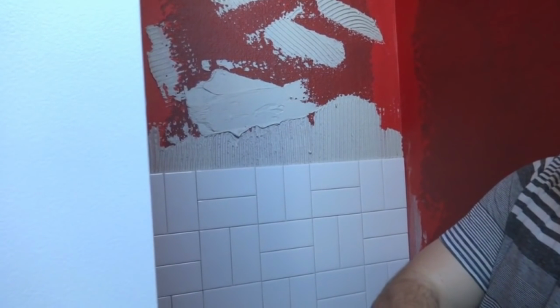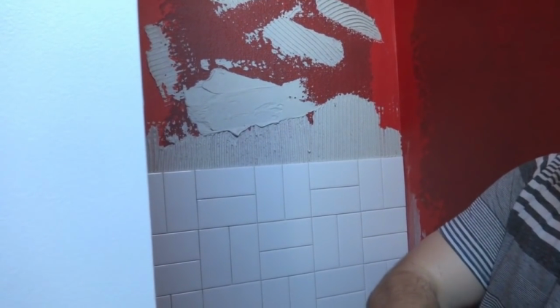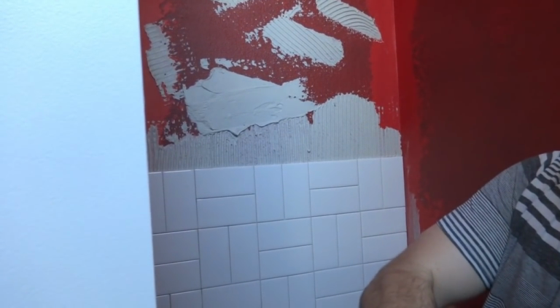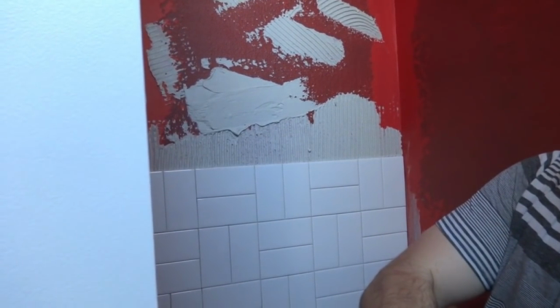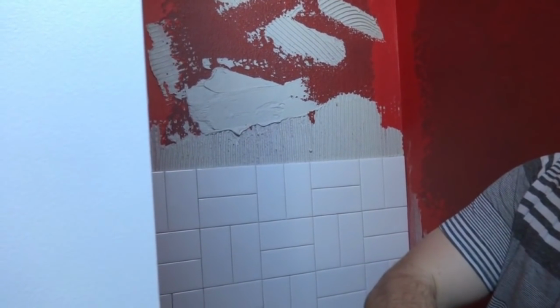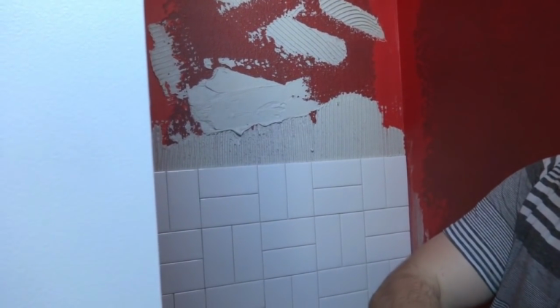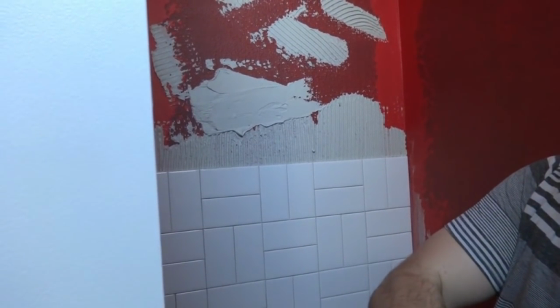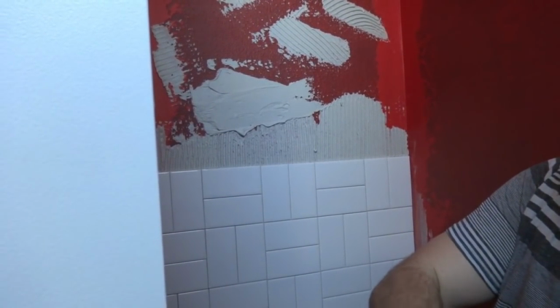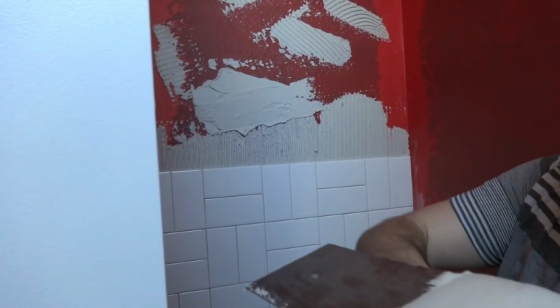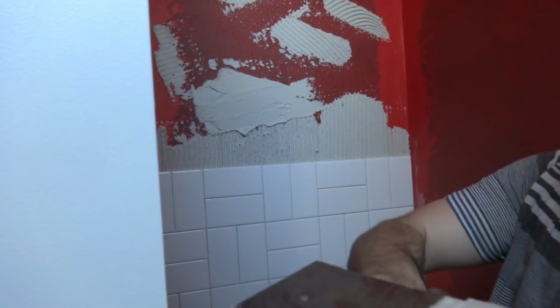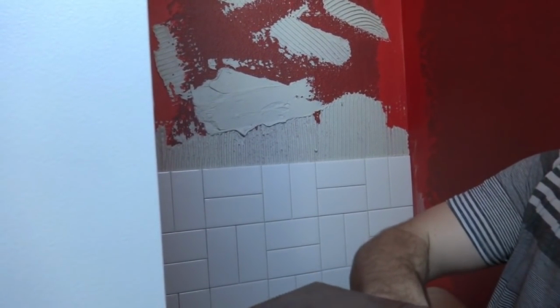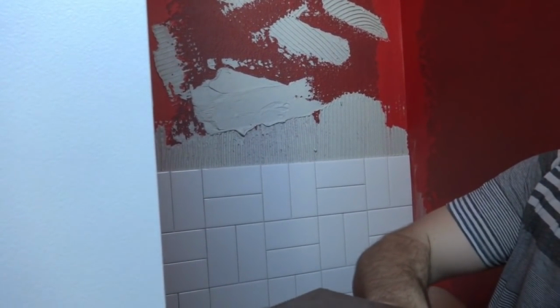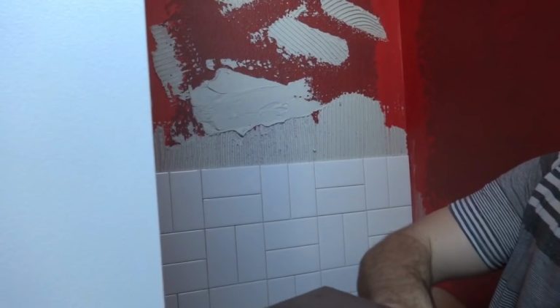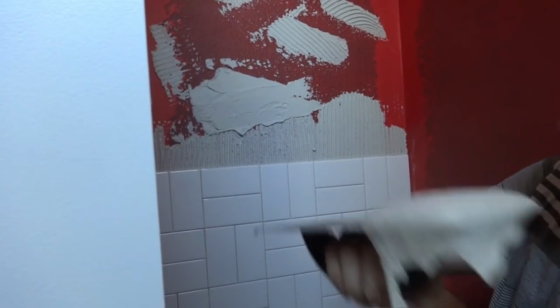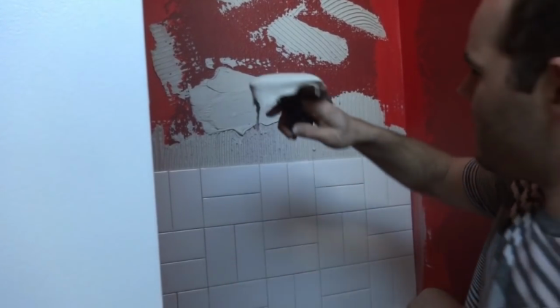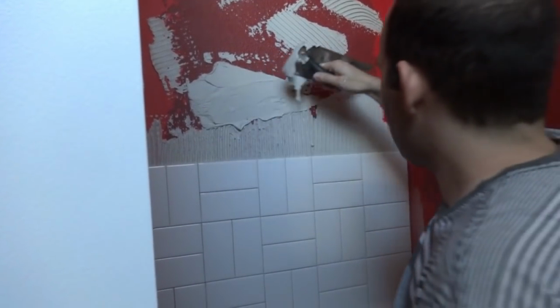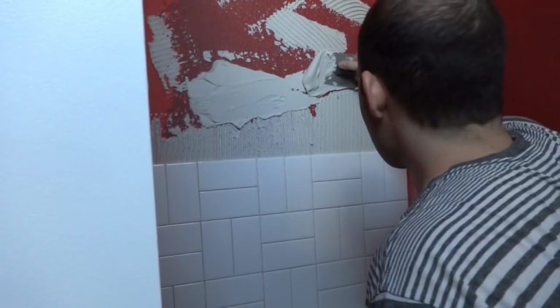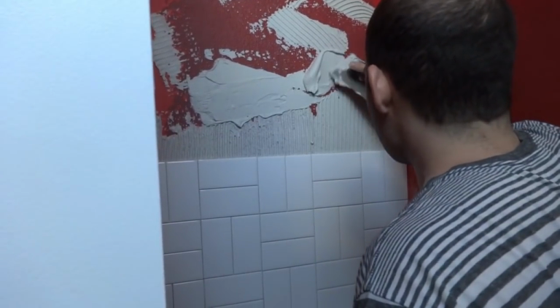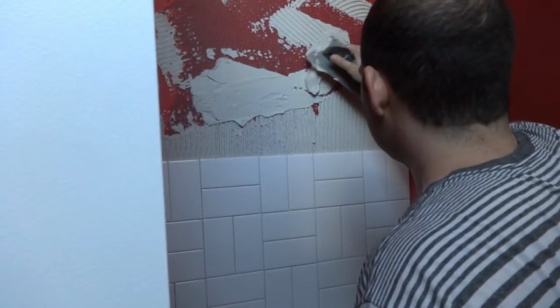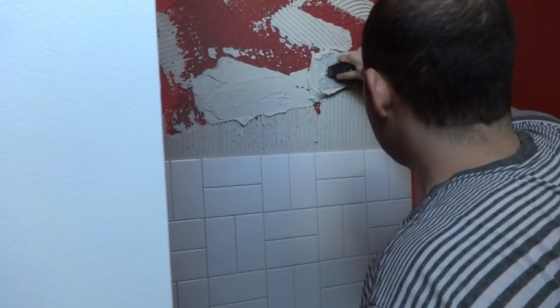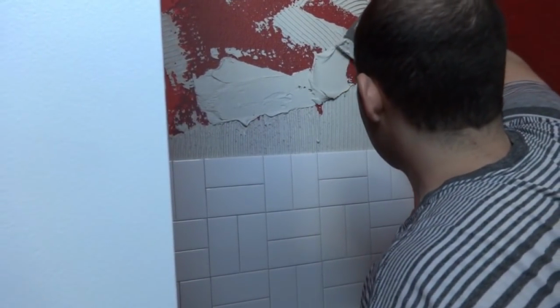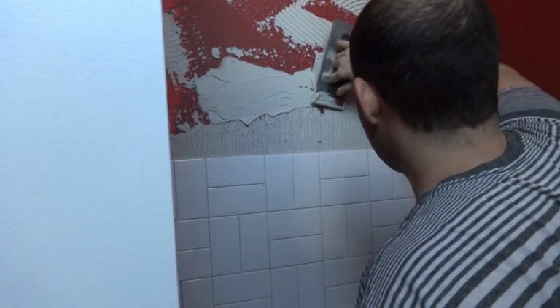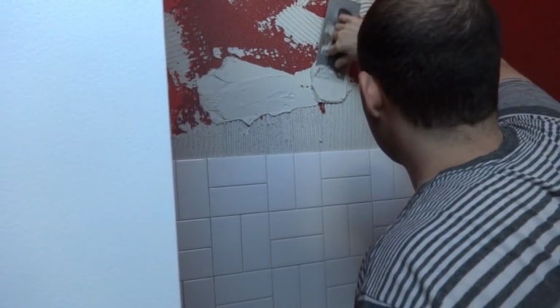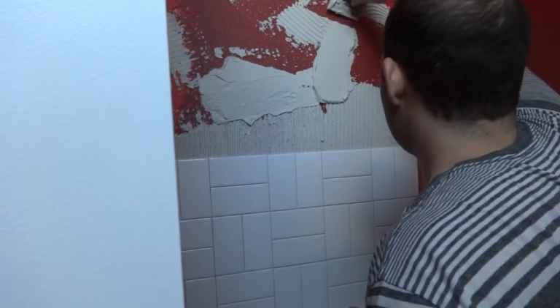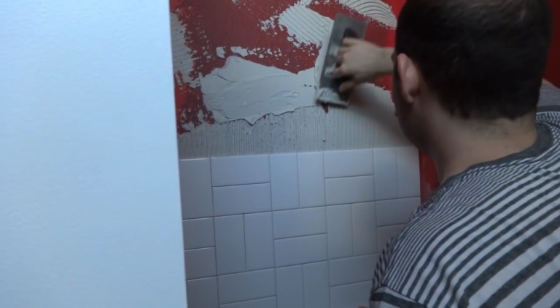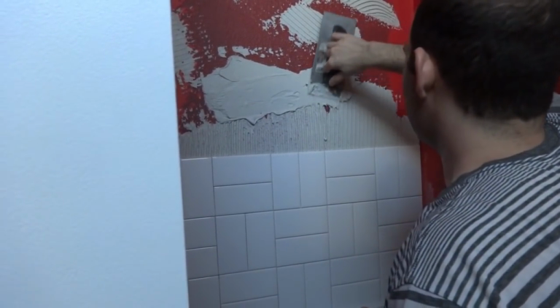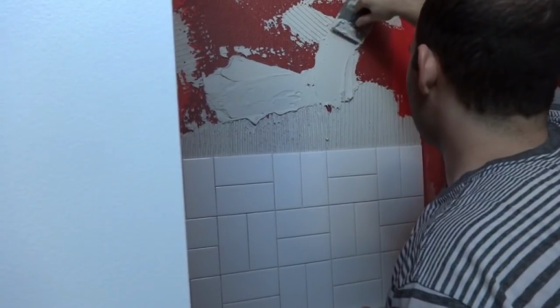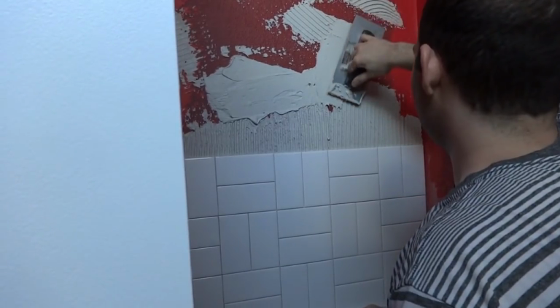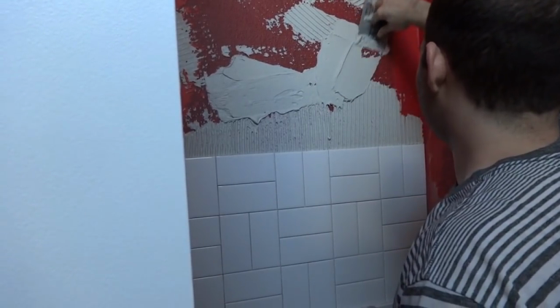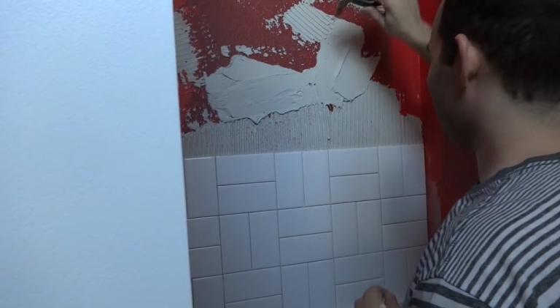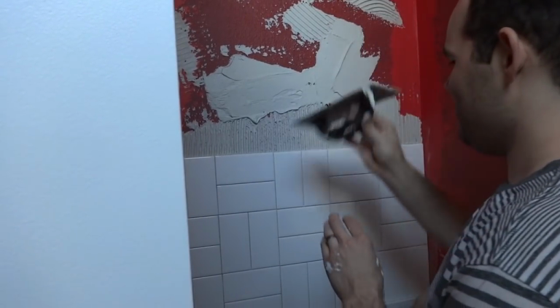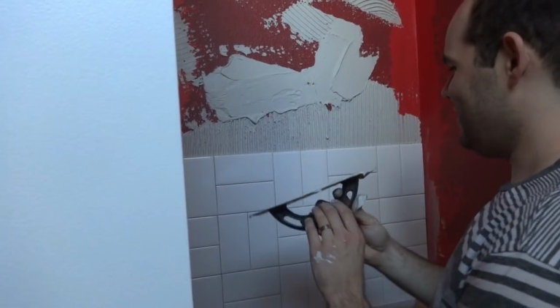The runoff is a bit frustrating to work with. Laying the tile itself is satisfying — seeing it come together. I'll spread a little with a quarter to get coverage around the edges.